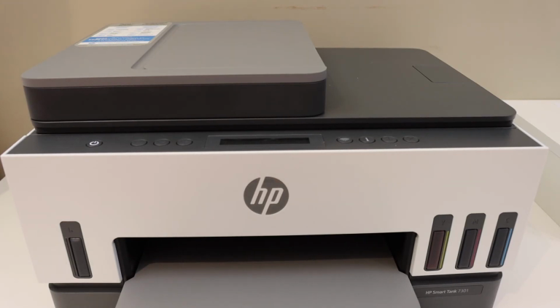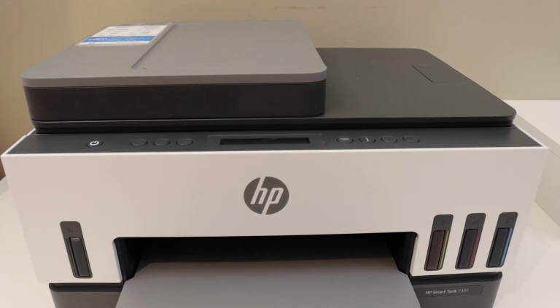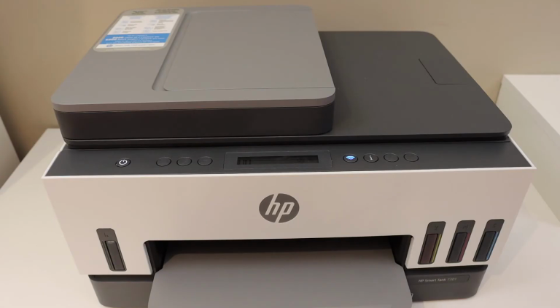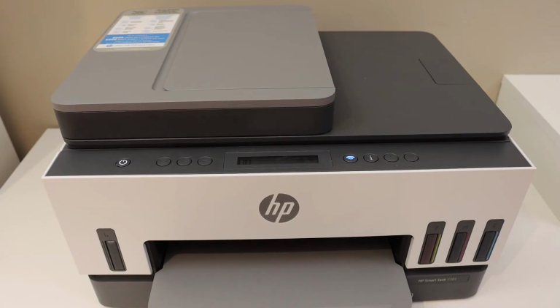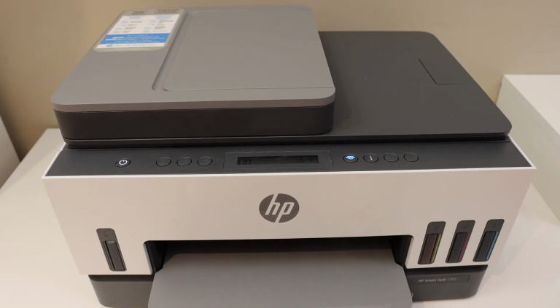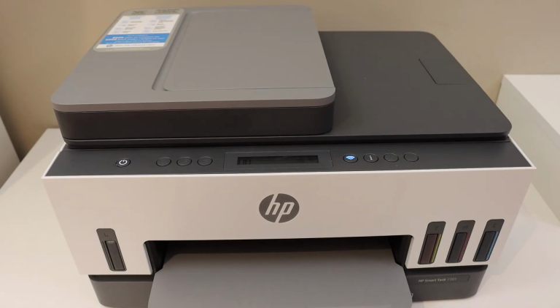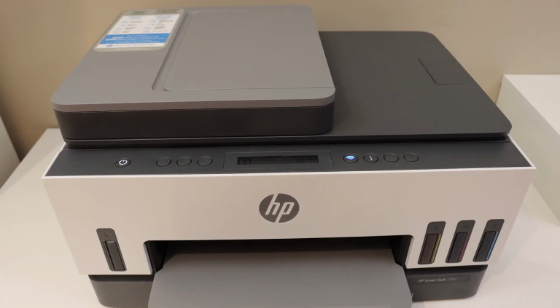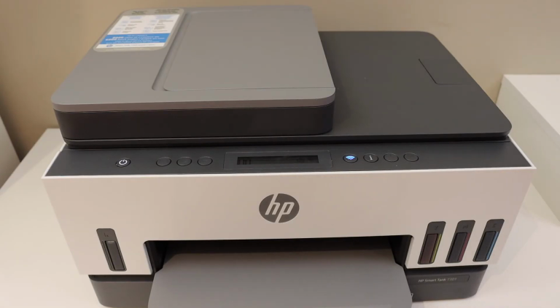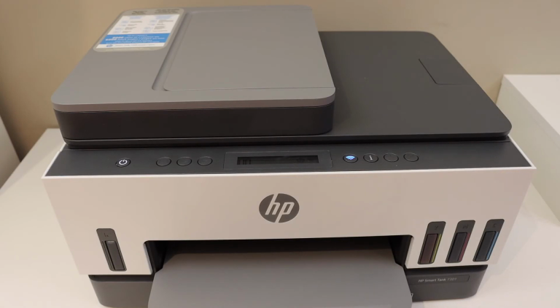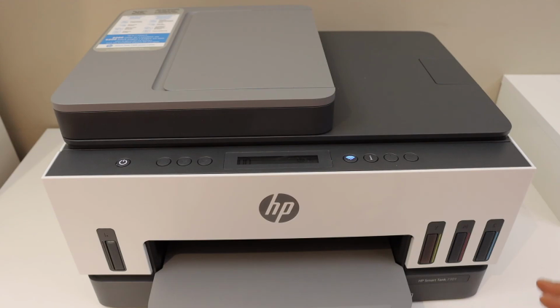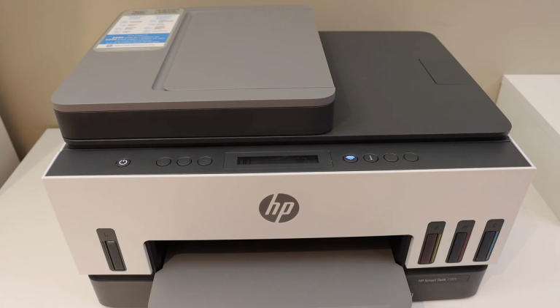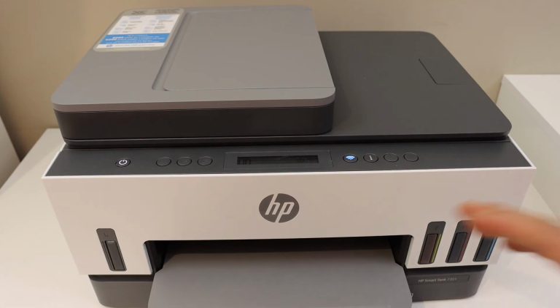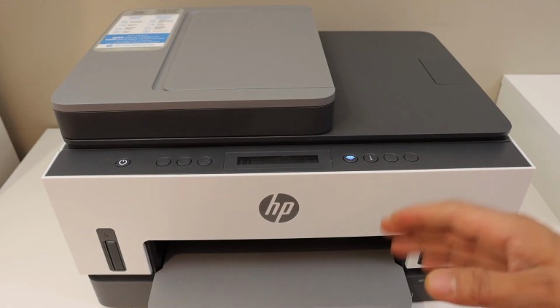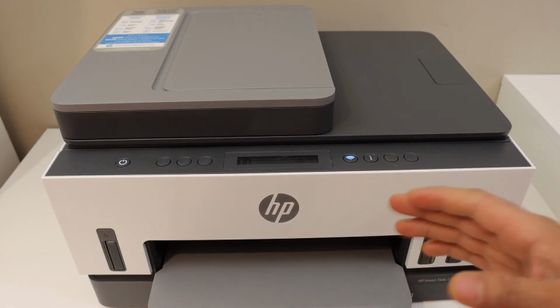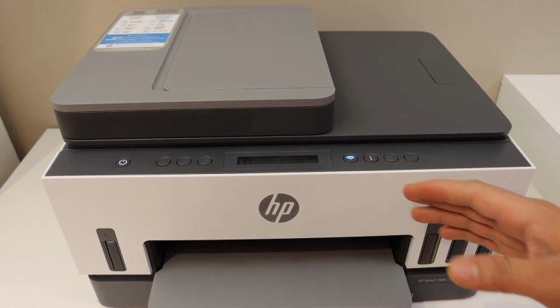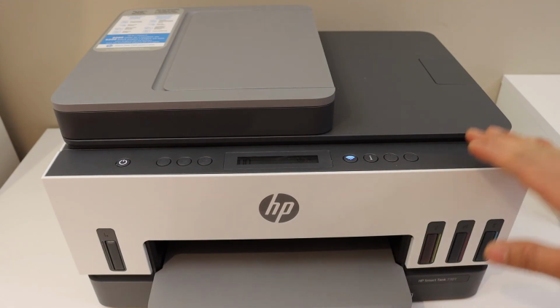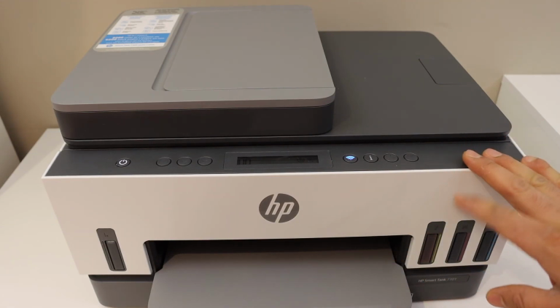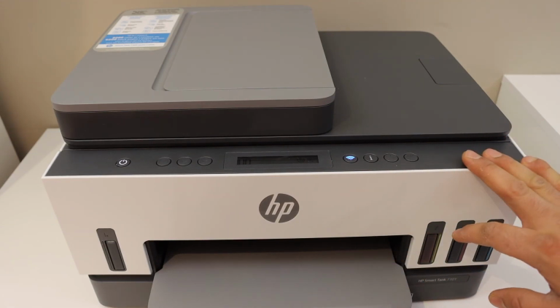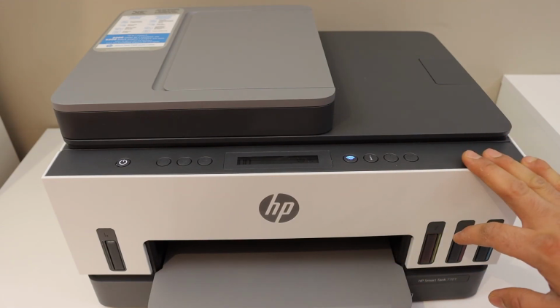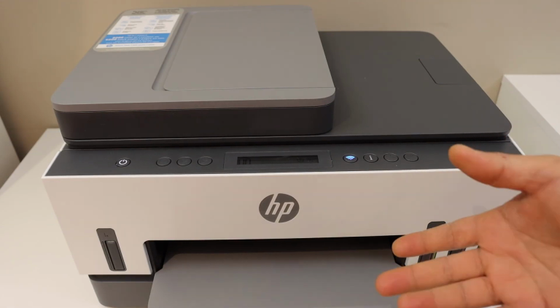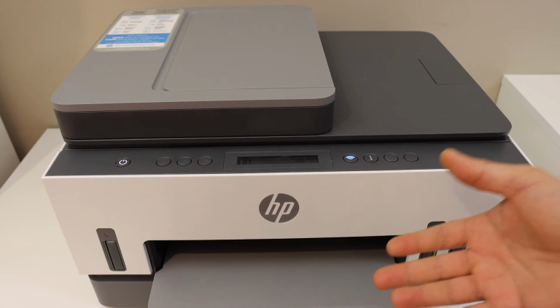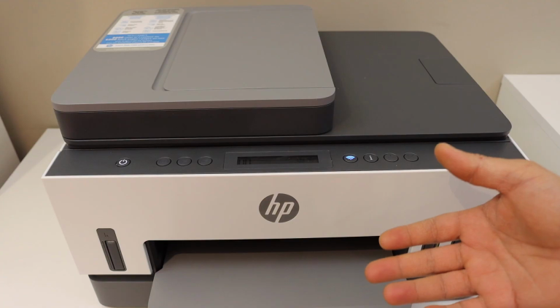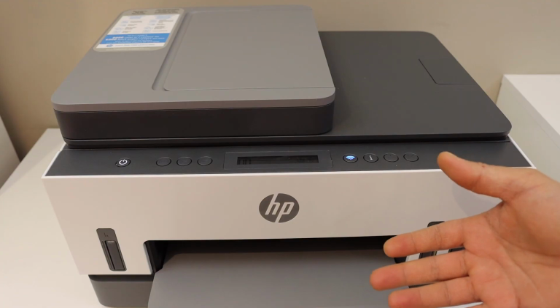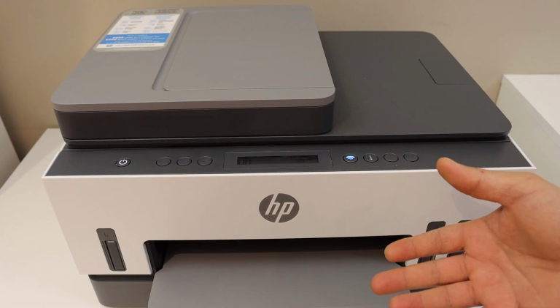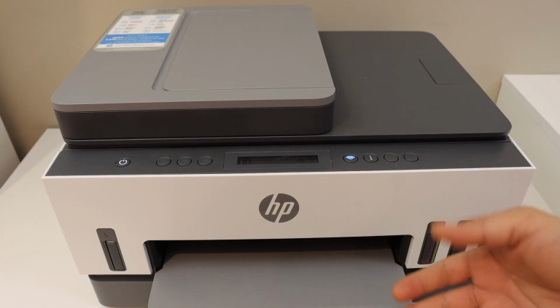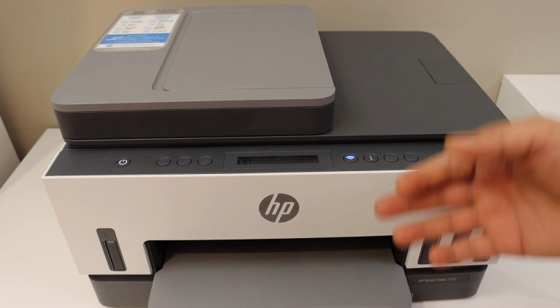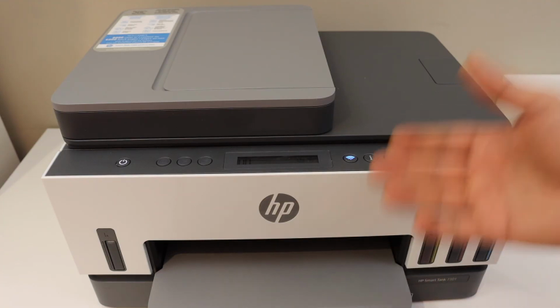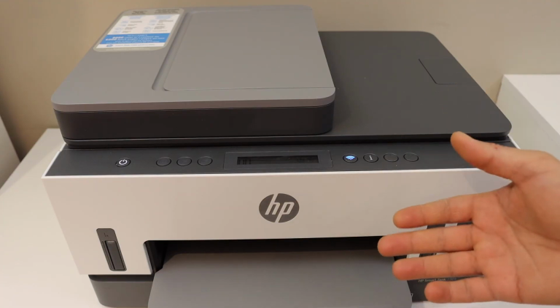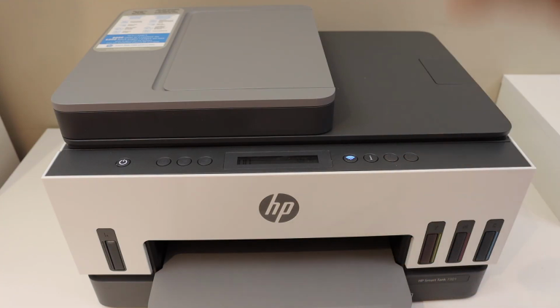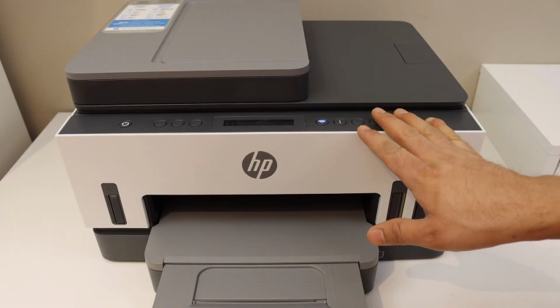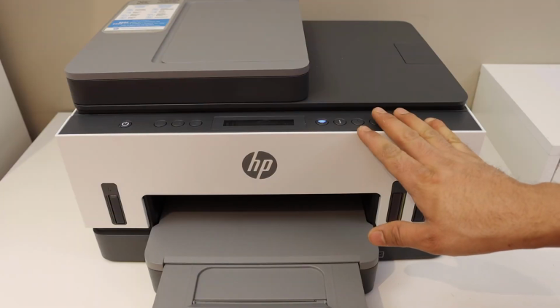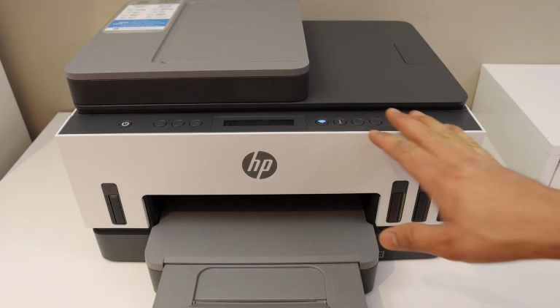Now plug in the power and wait for the printer to start. Wait a few minutes to see if the error is resolved. The printer is working normally and the error is resolved. Thanks for watching.